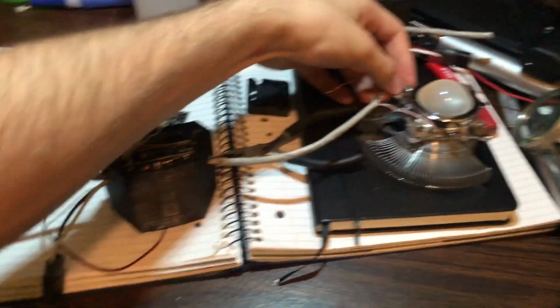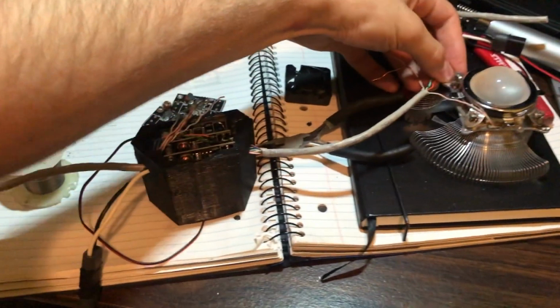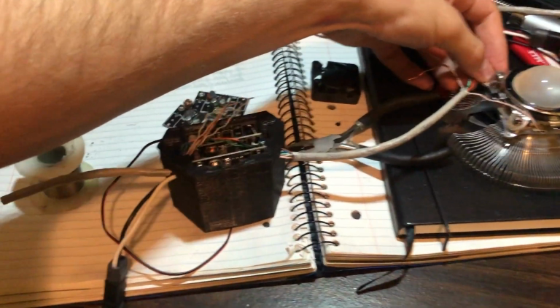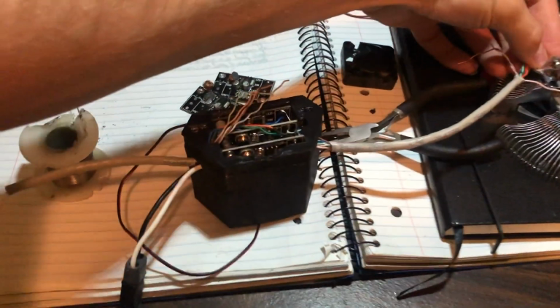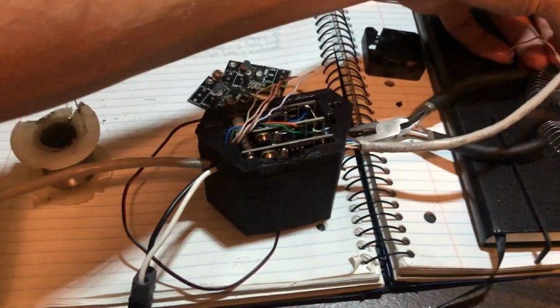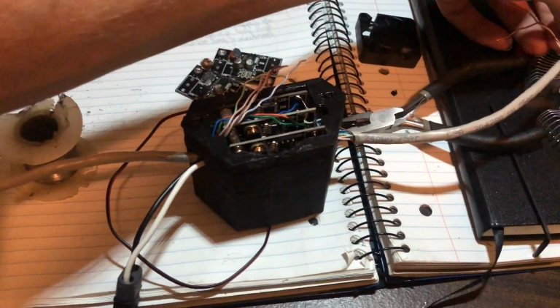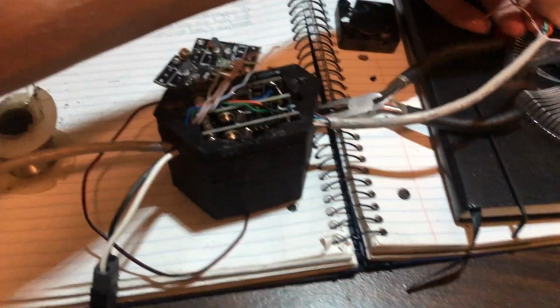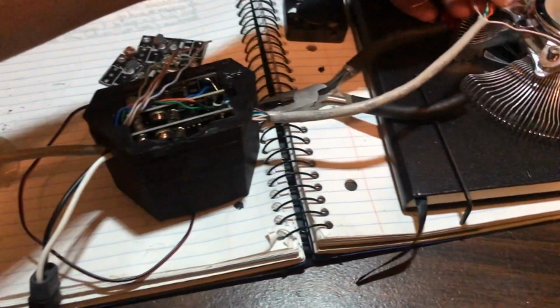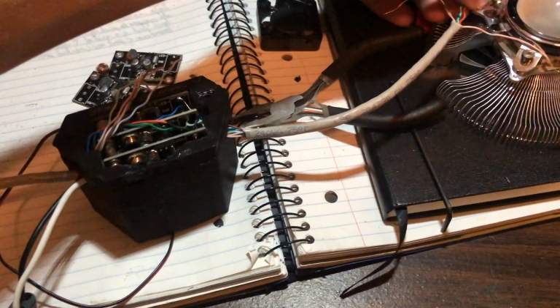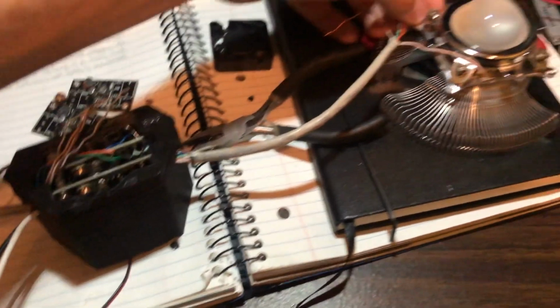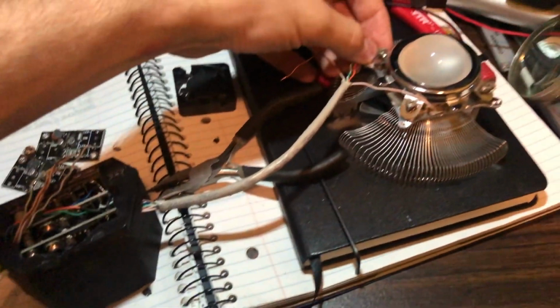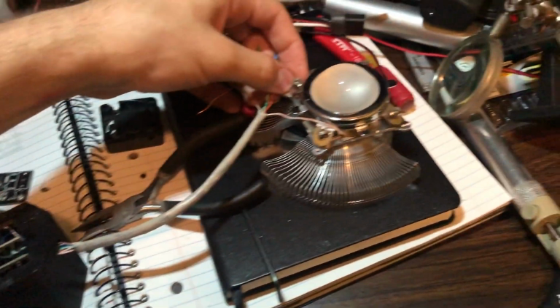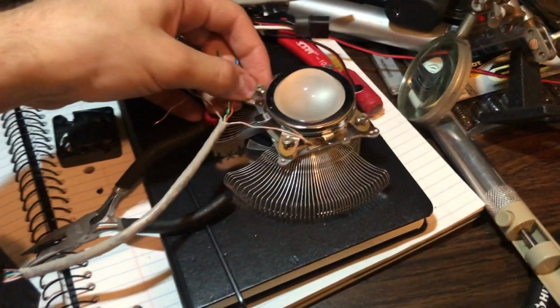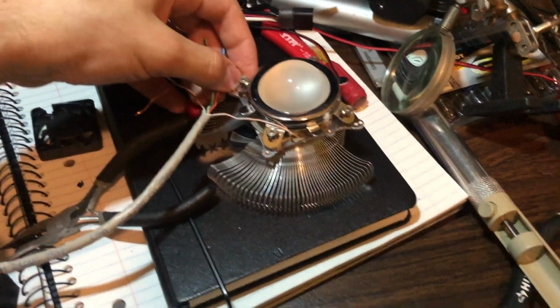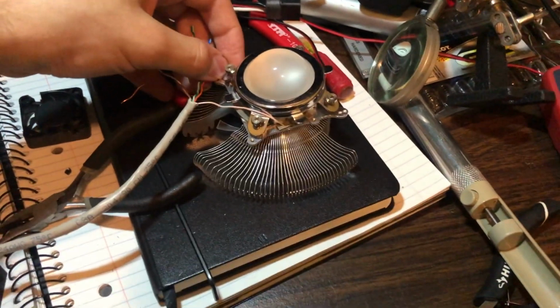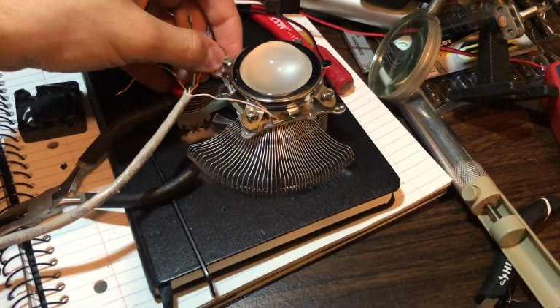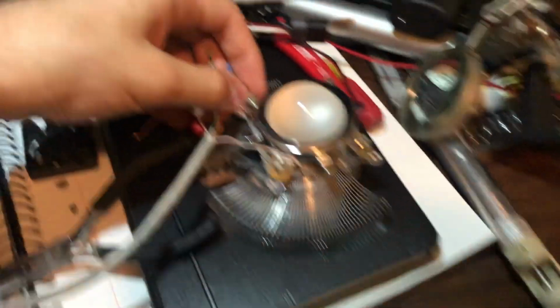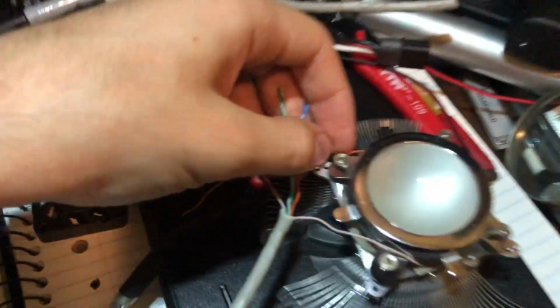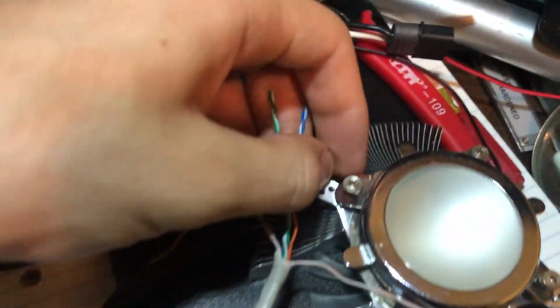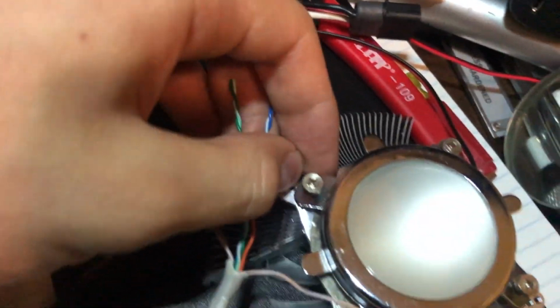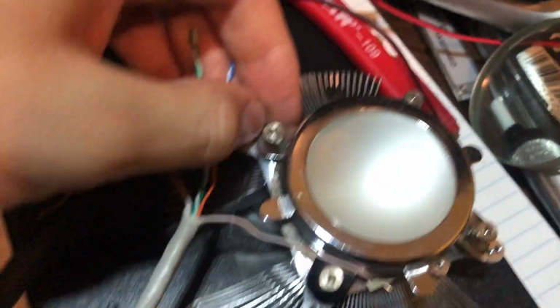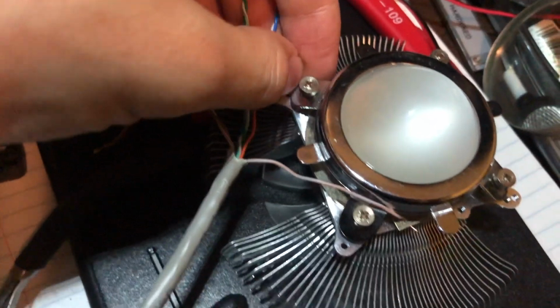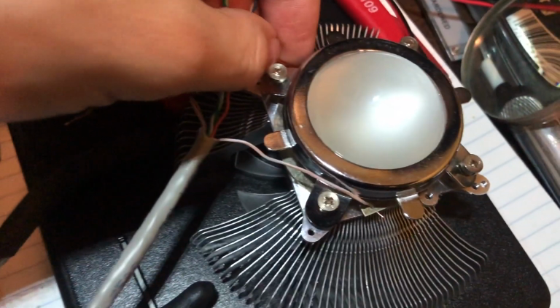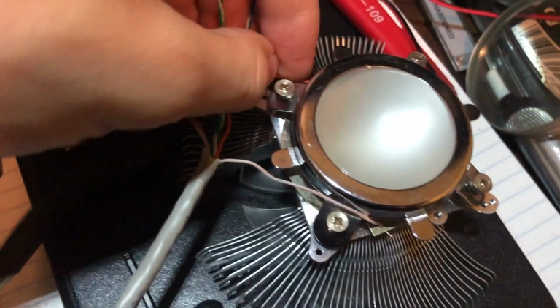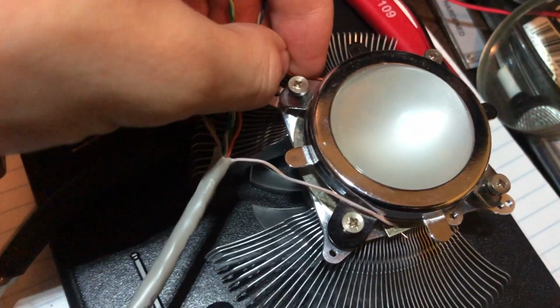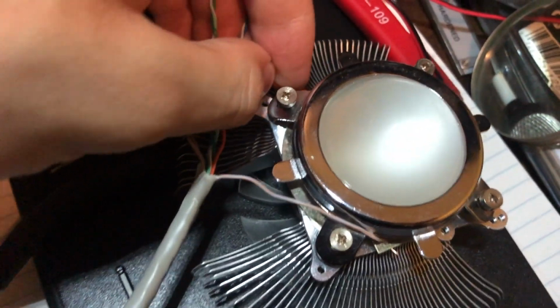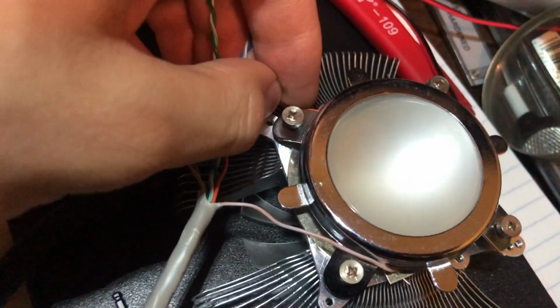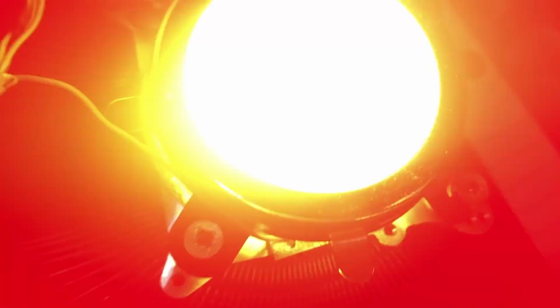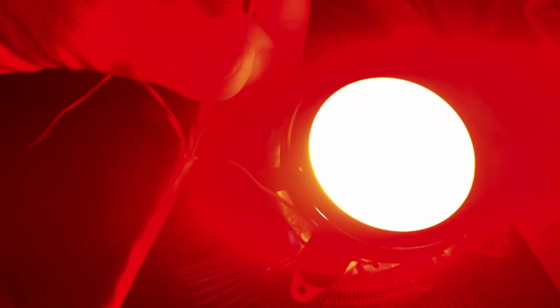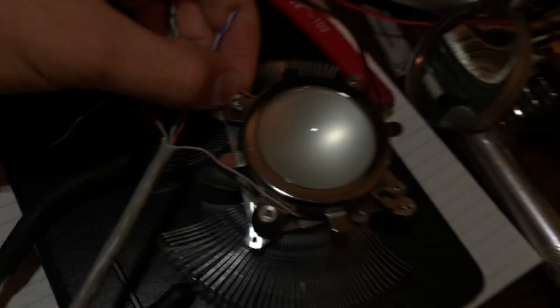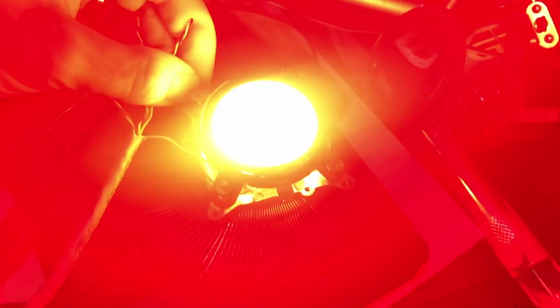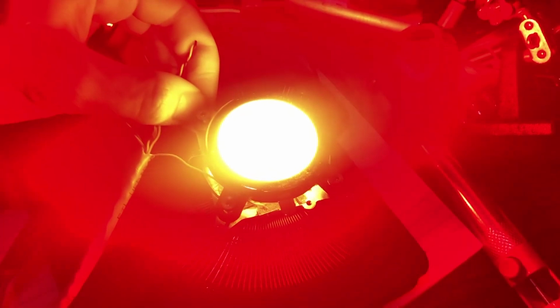After a scare where it wasn't lighting up, I finally got the red channel back in operation again. Let me just get the wire touch to it and — ow. Okay, that was right in my eyes.